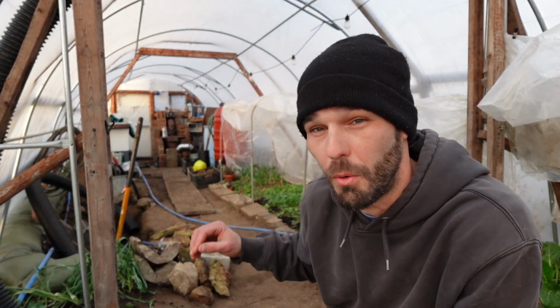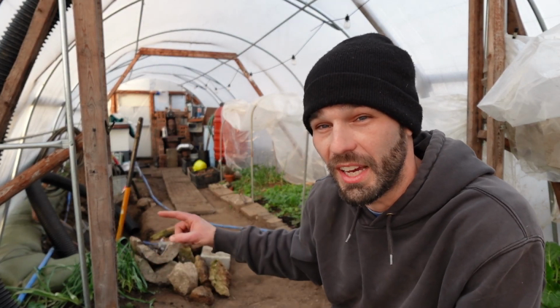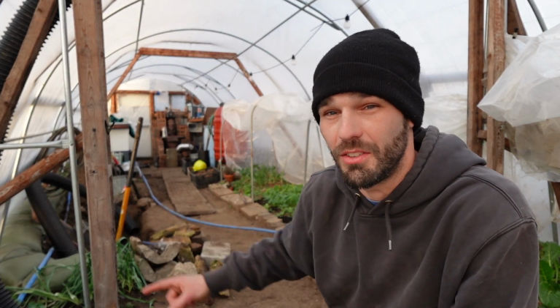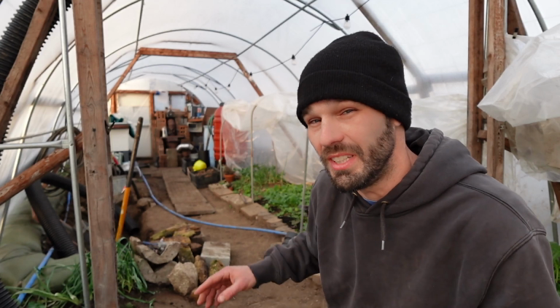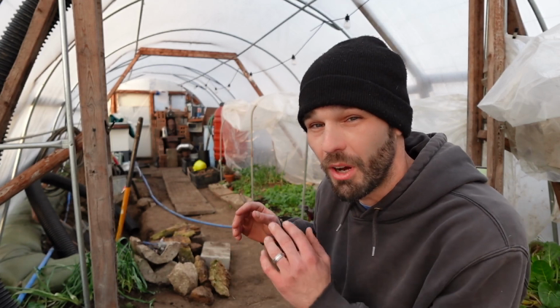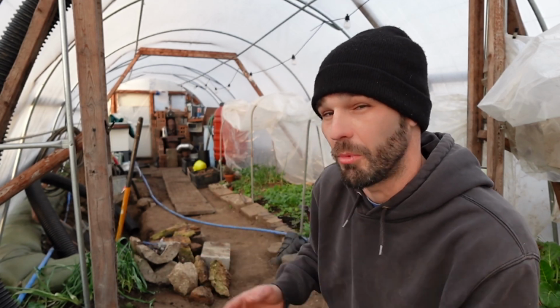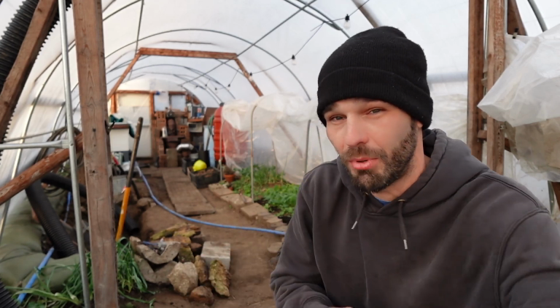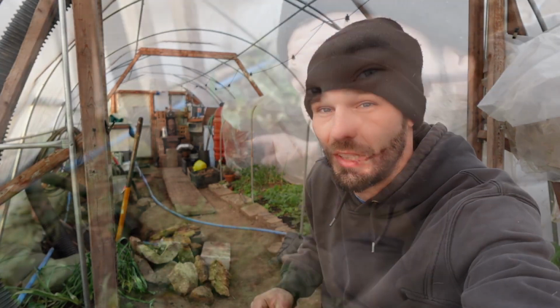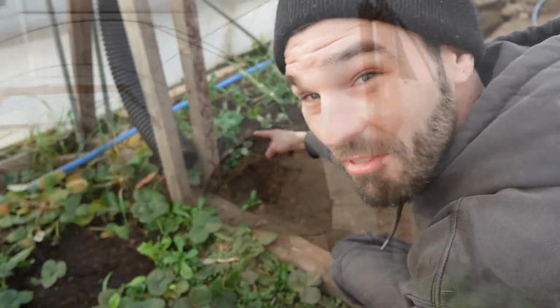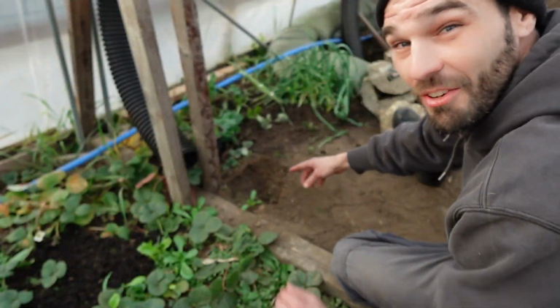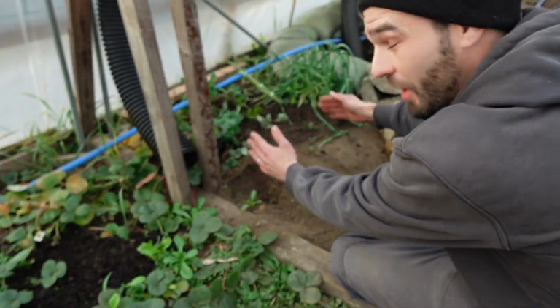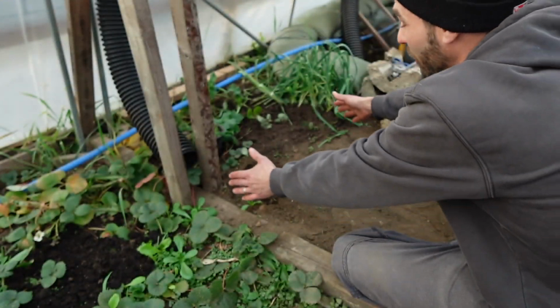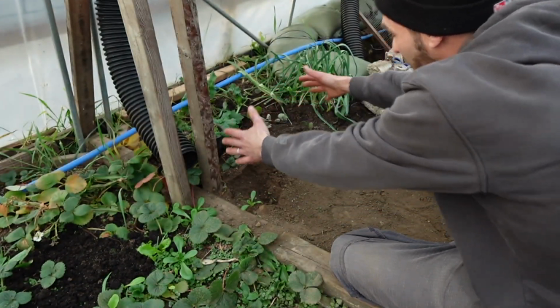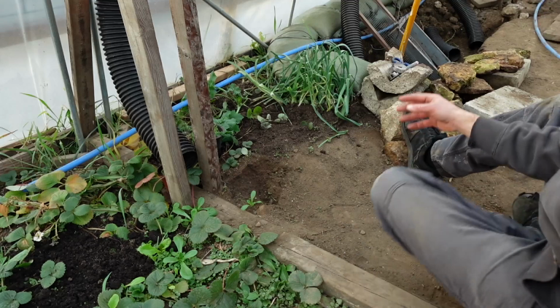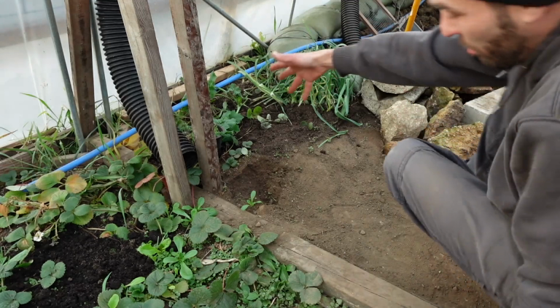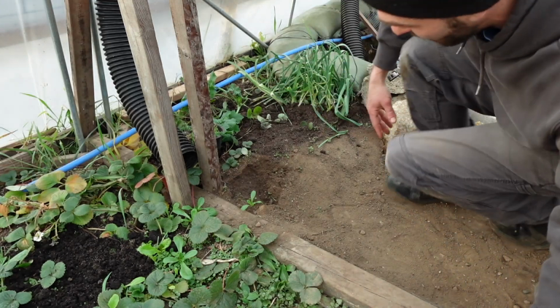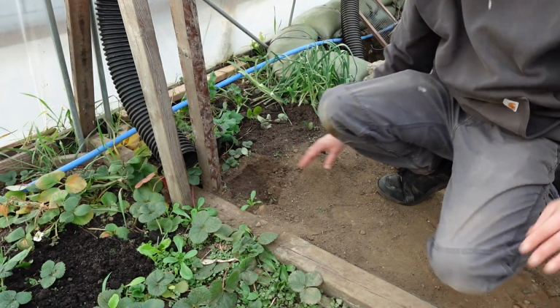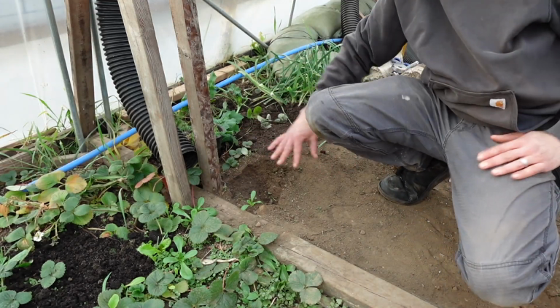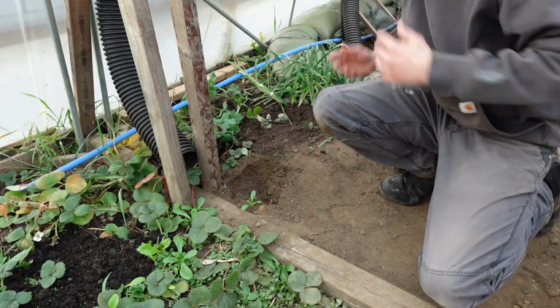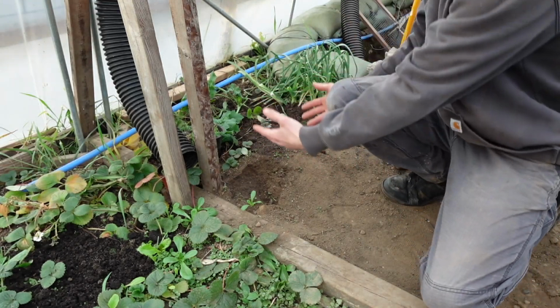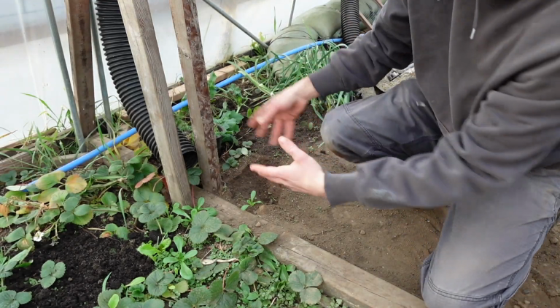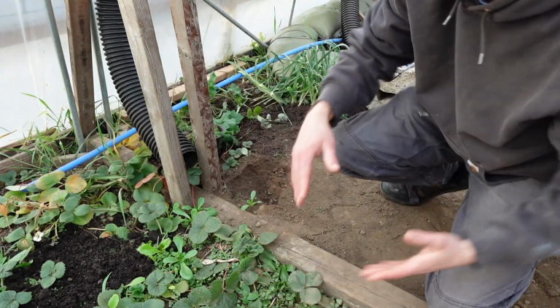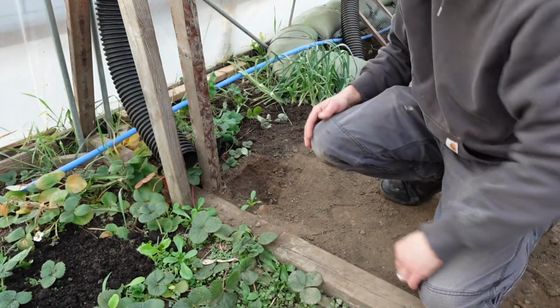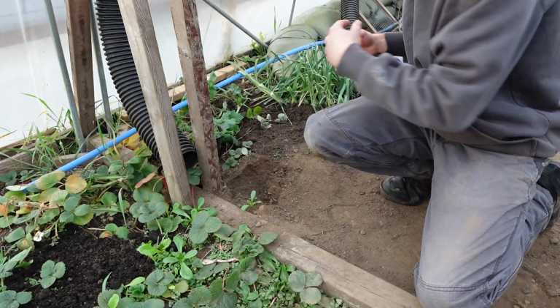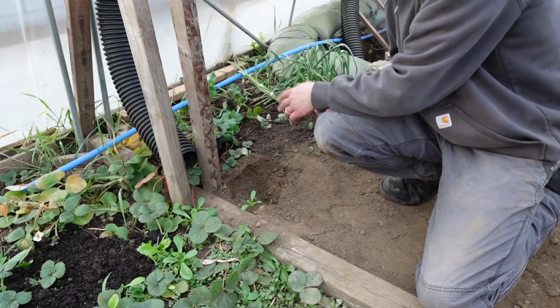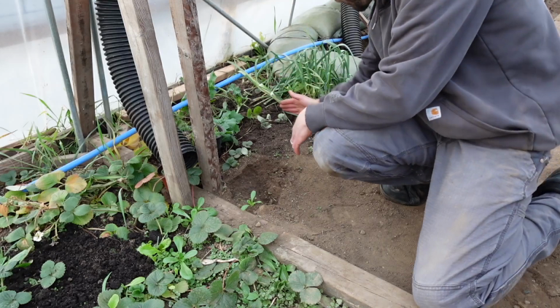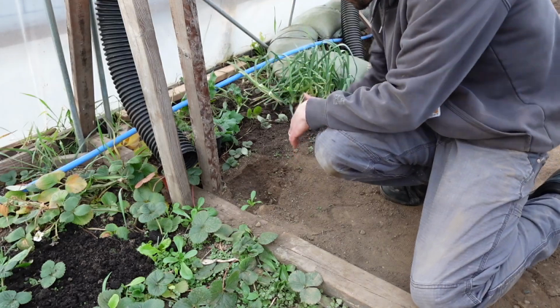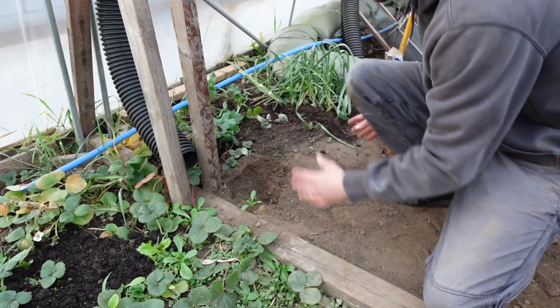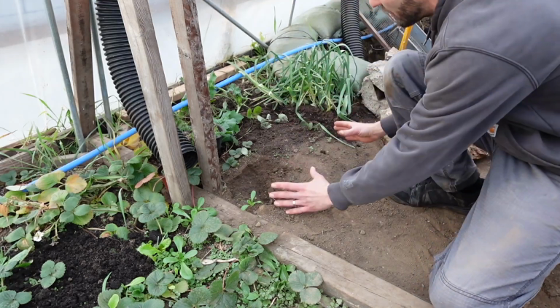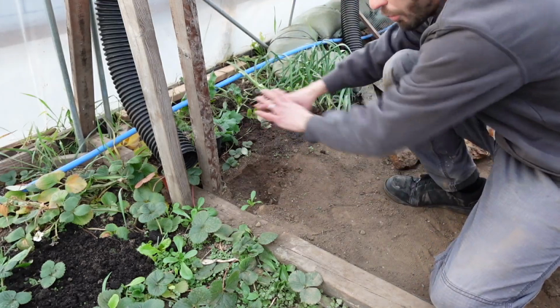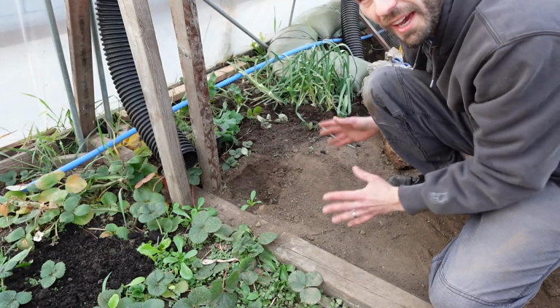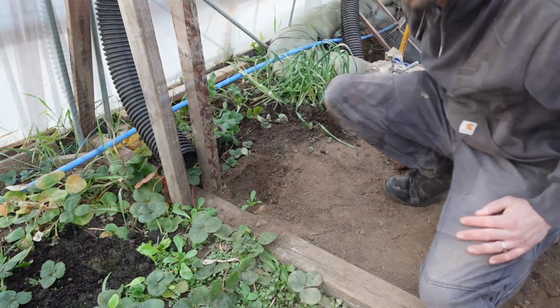We've got ourselves this little area right here and we're going to be pulling all these plants out — anything that gets pulled out is going to be transplanted. Everything up to the leeks here, this is all going to be excavated.